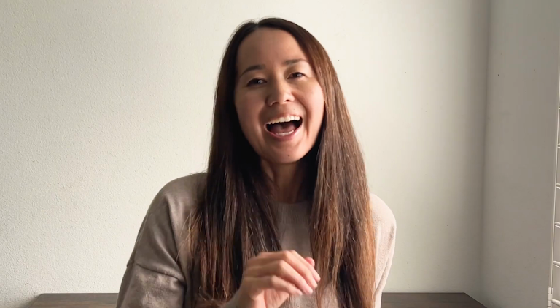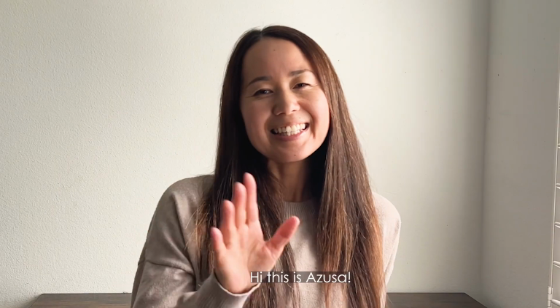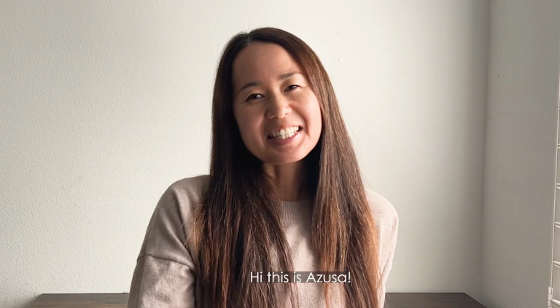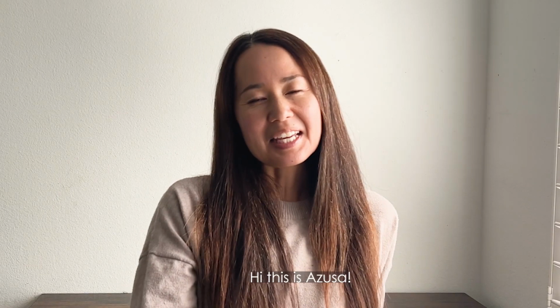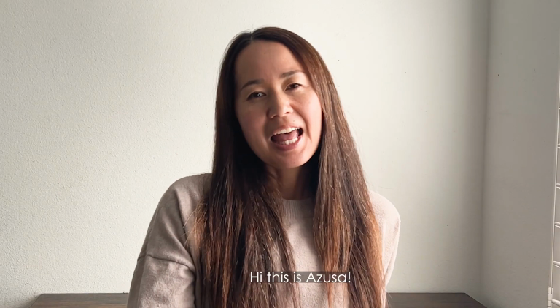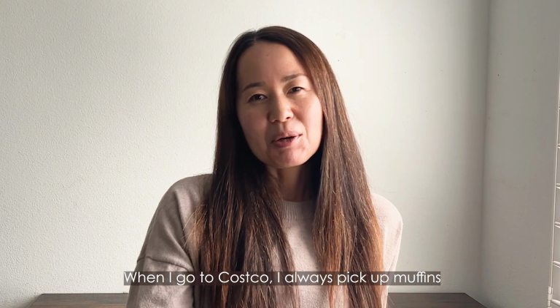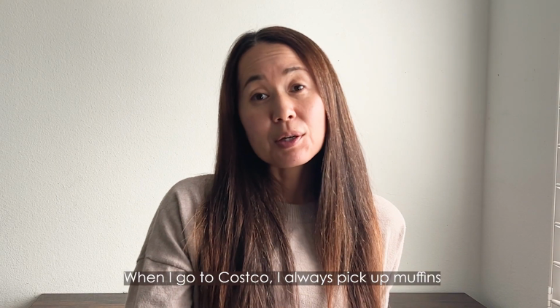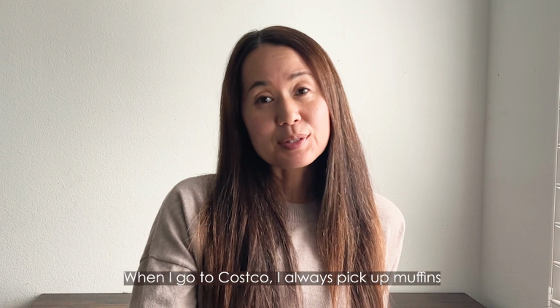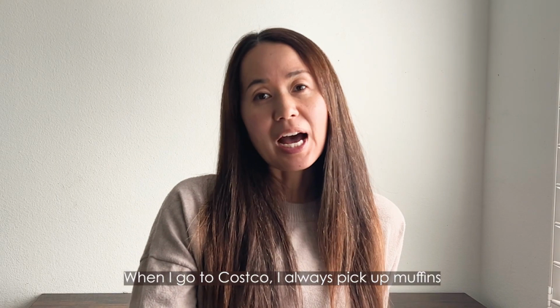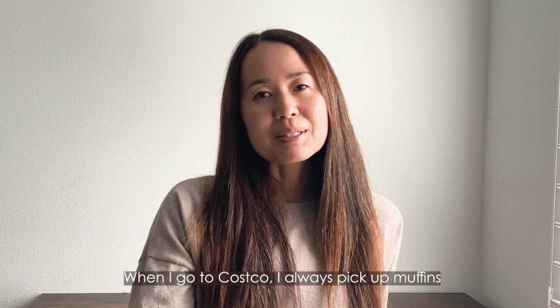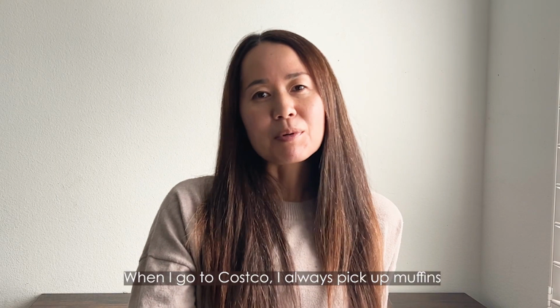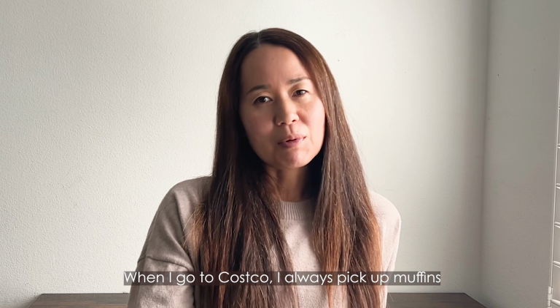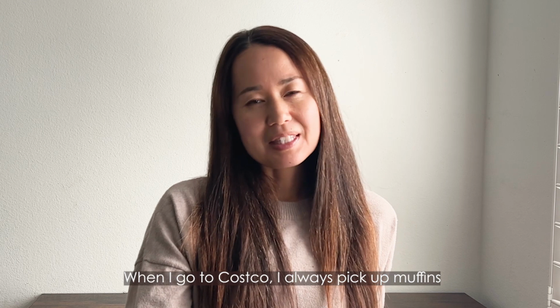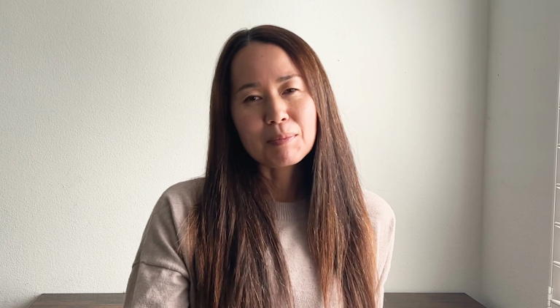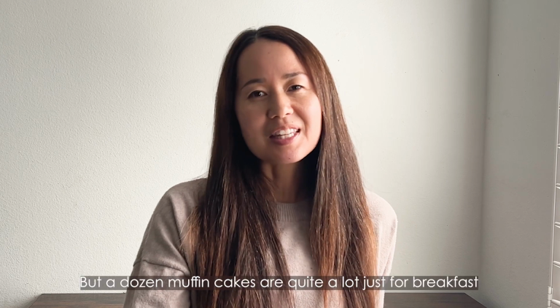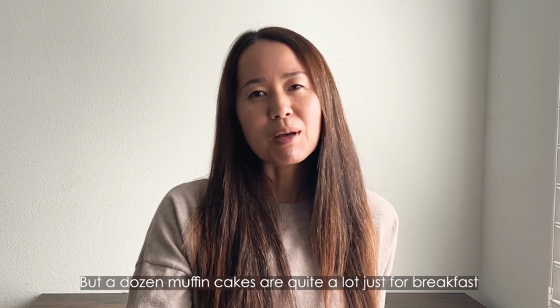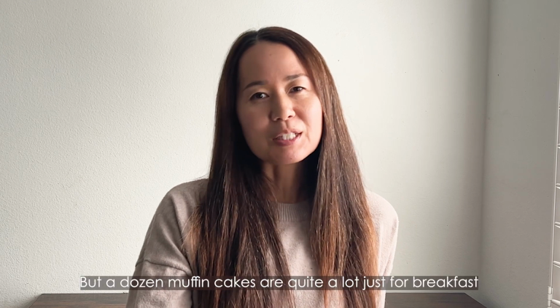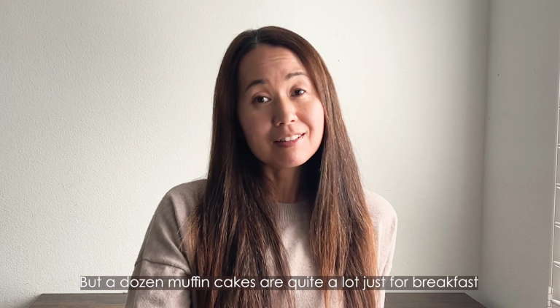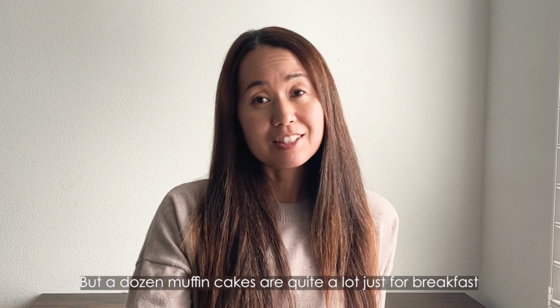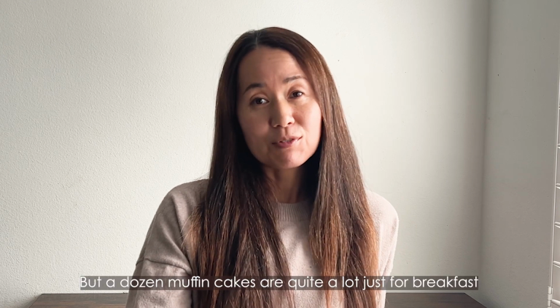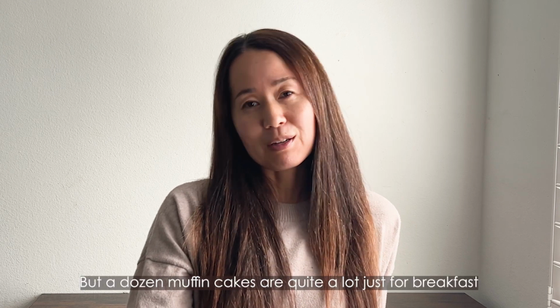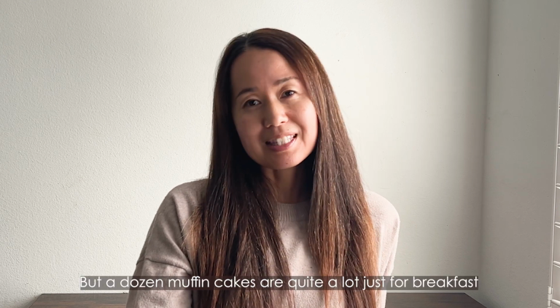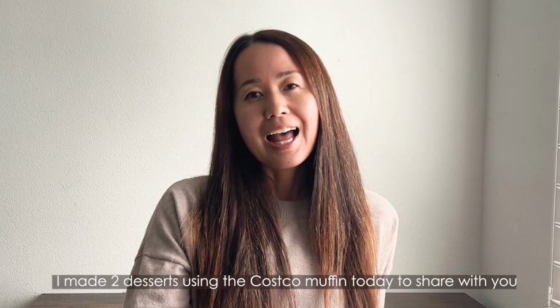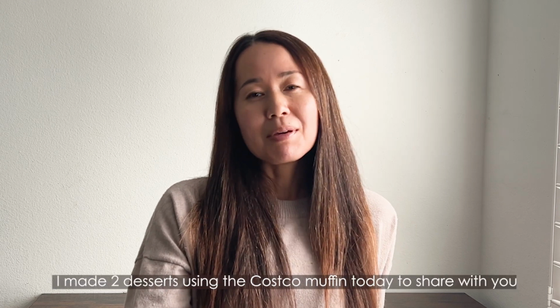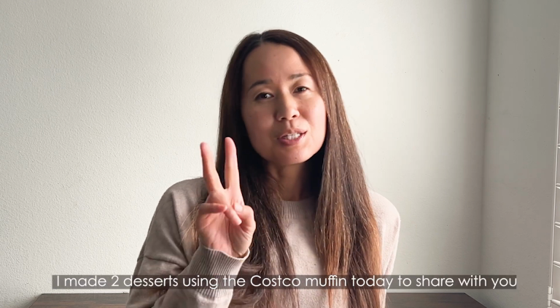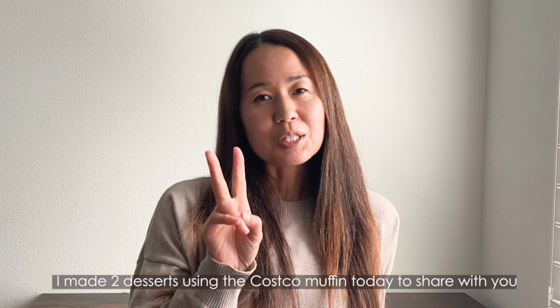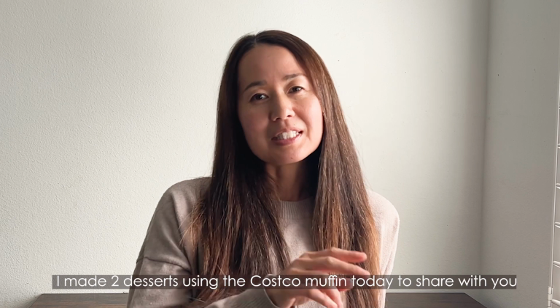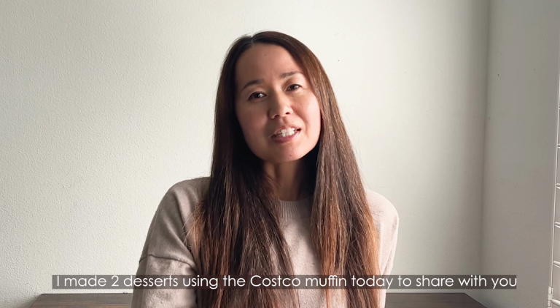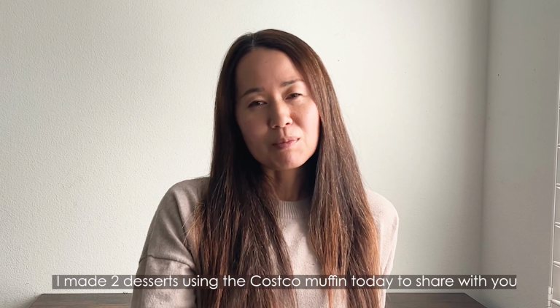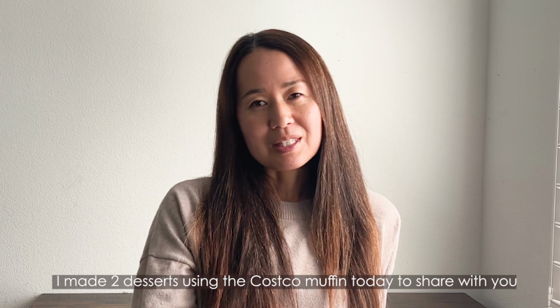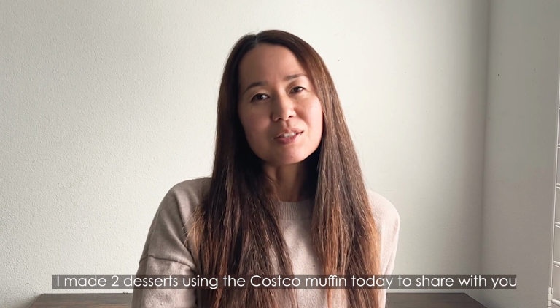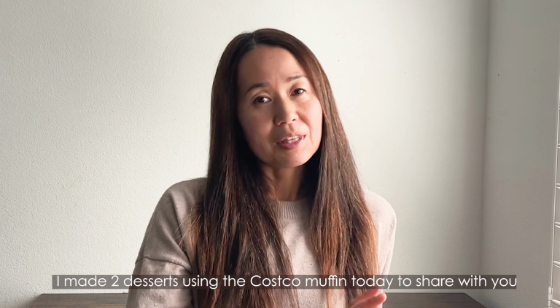Hi, this is Azusa. So when I go to Costco, I always pick up Costco muffins, but the dozen muffins are quite a lot just for breakfast. I made two desserts using Costco muffins today to share with you.